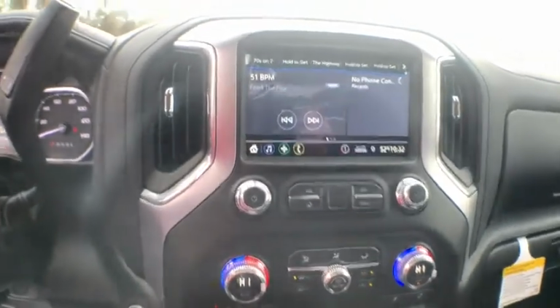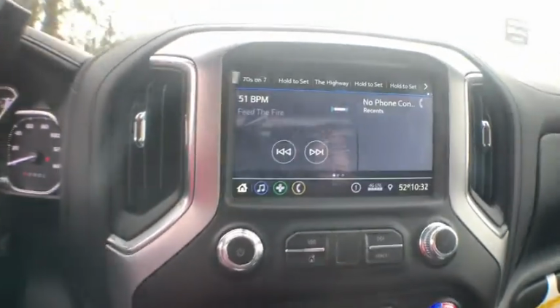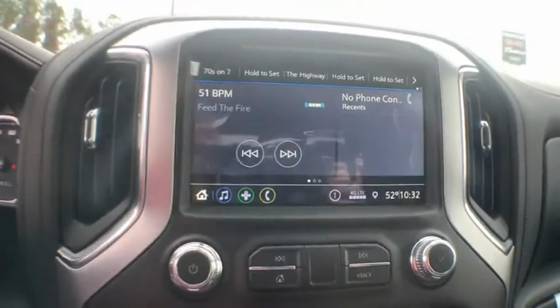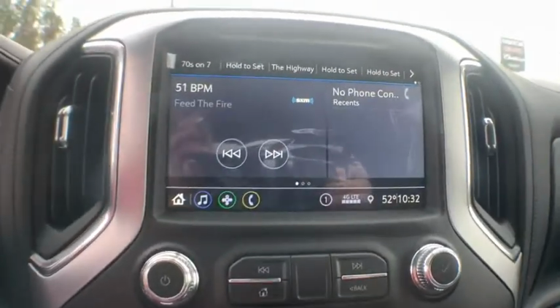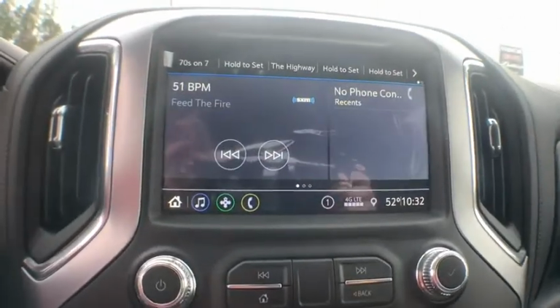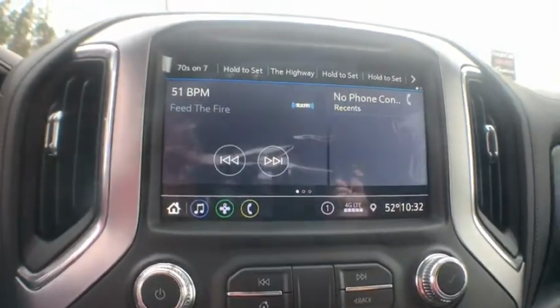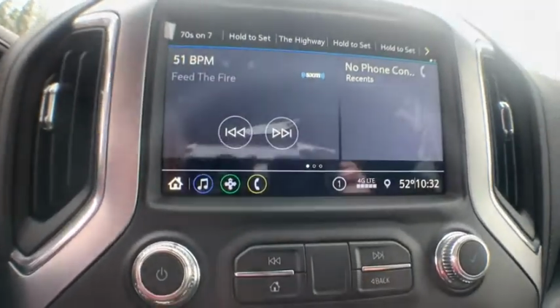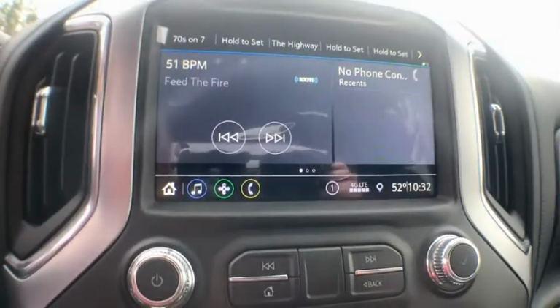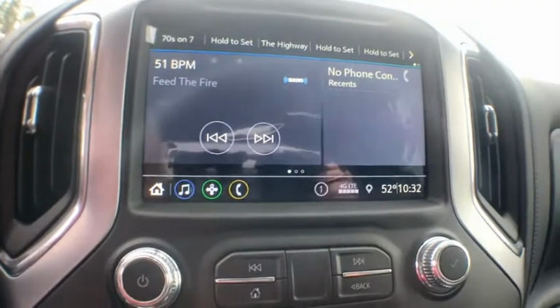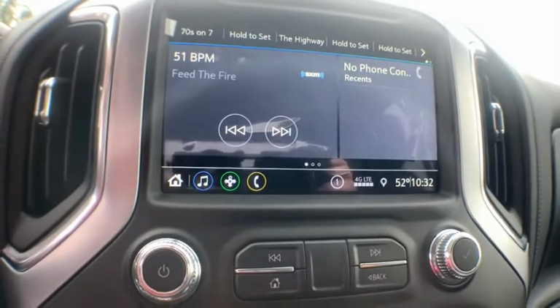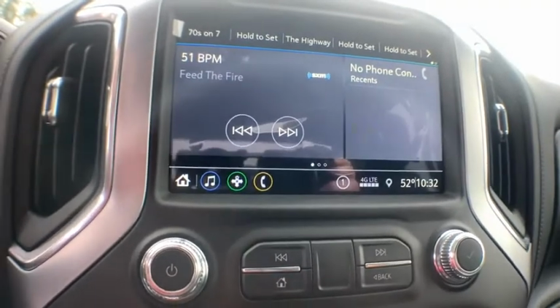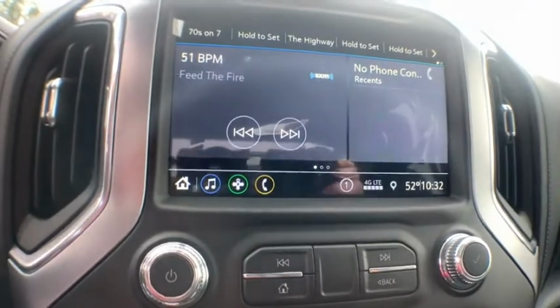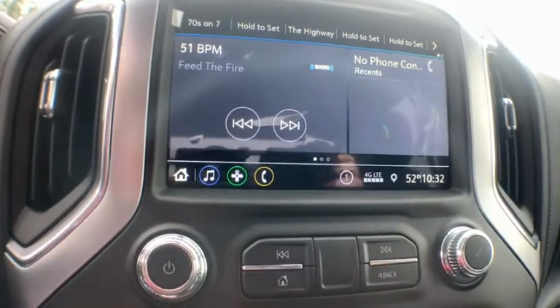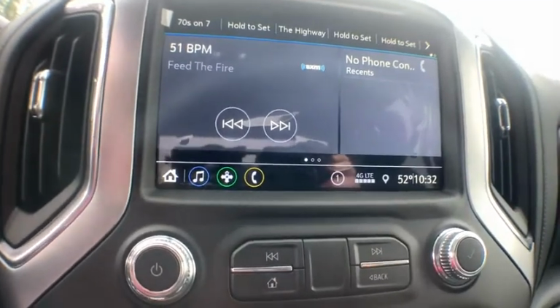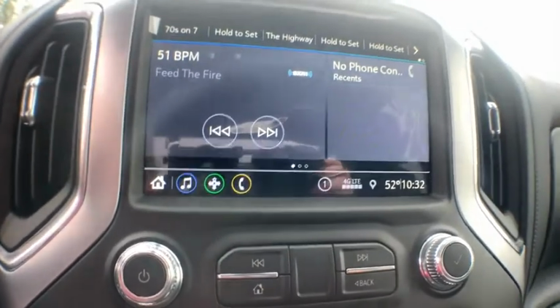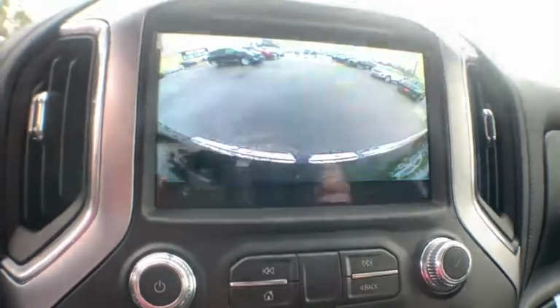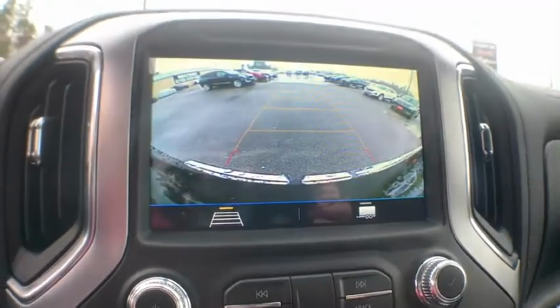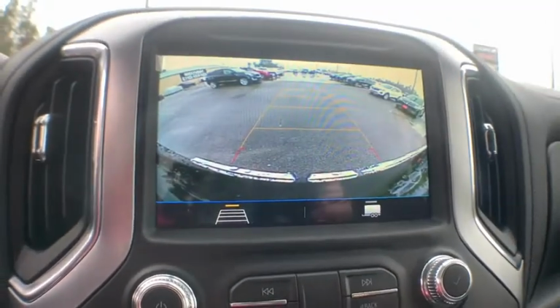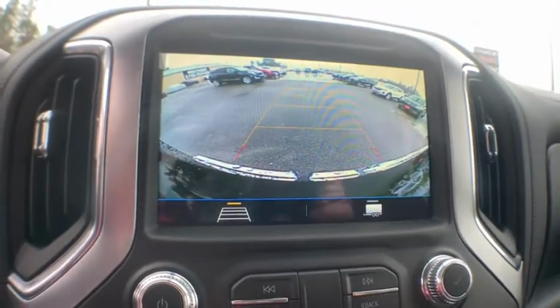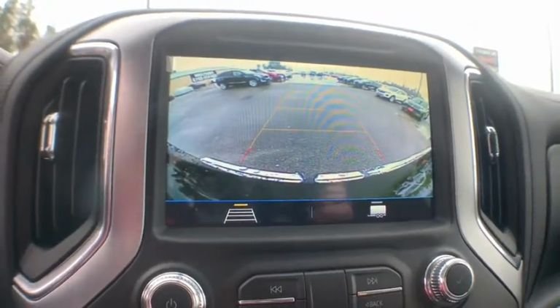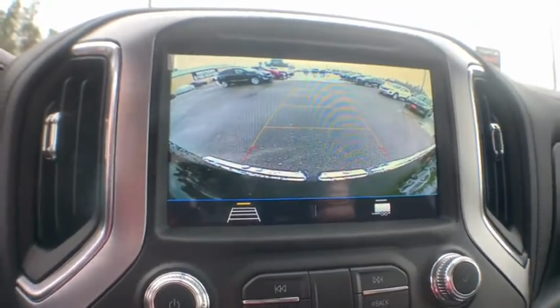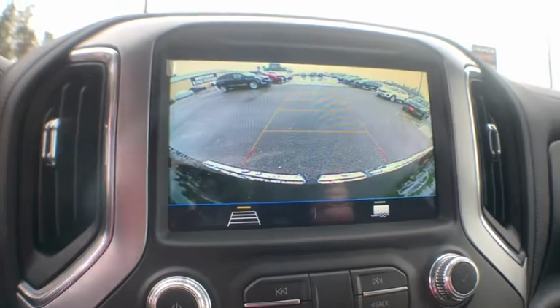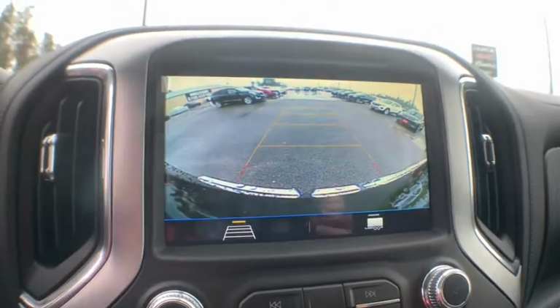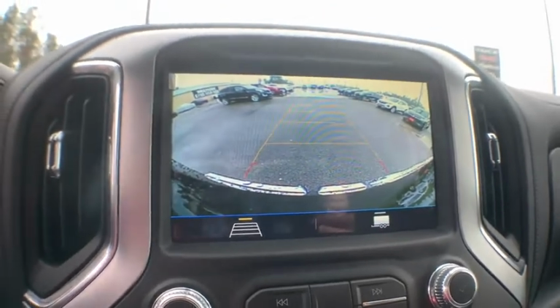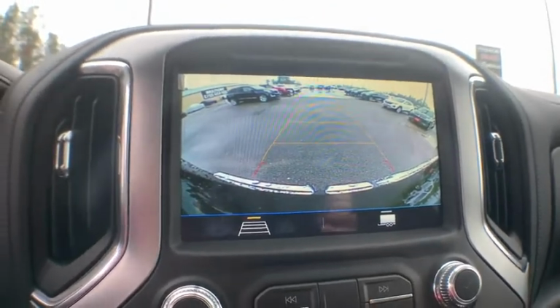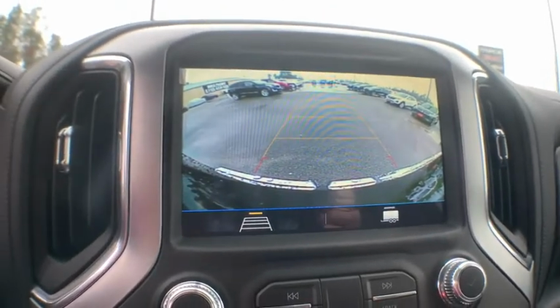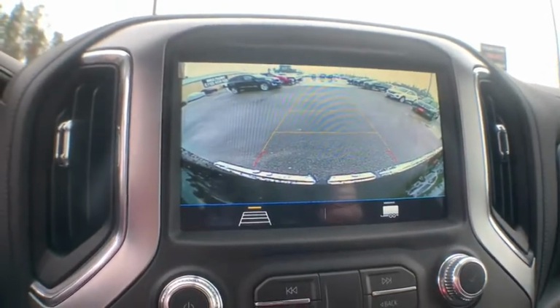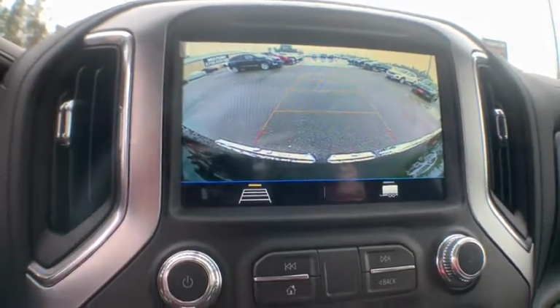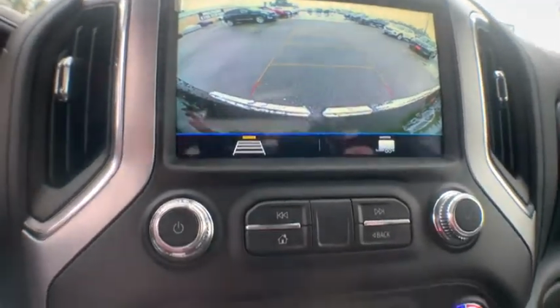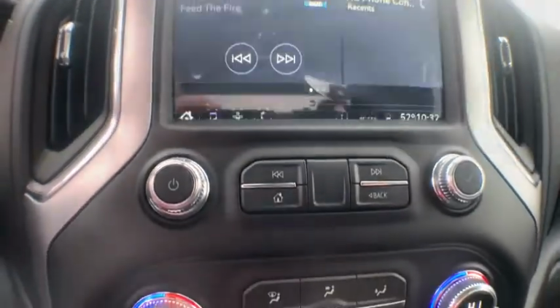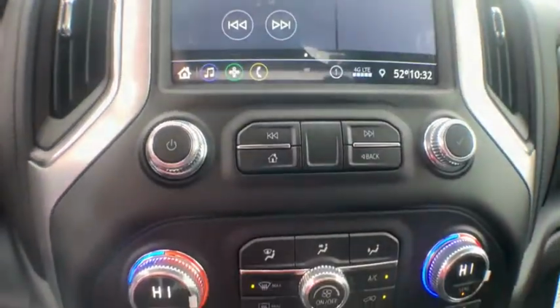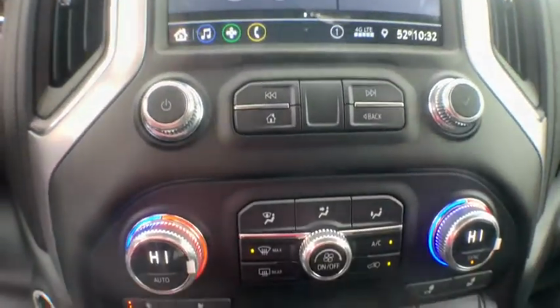Universal garage door opener, center armrest, heated front seats, heated steering wheel, electronic stability control, power windows, fog light, rear window defroster, security system, trip computer, and compass.